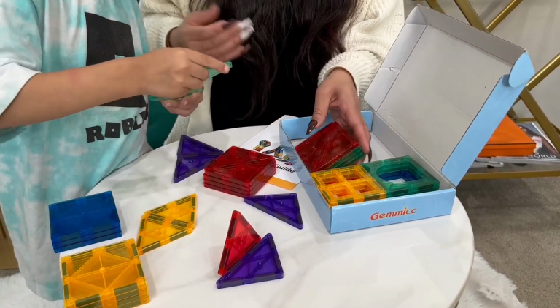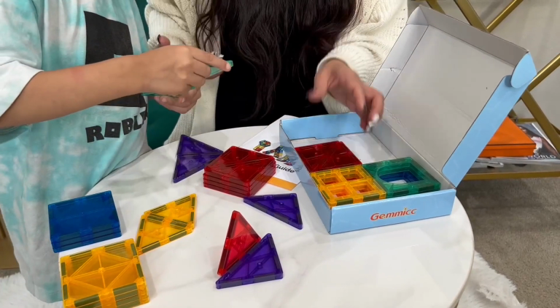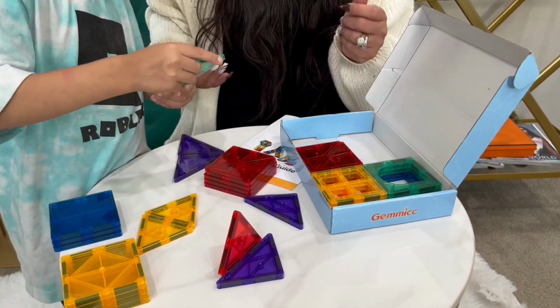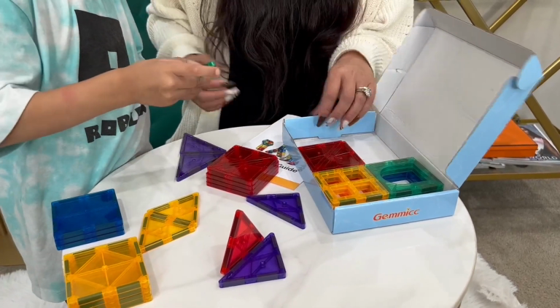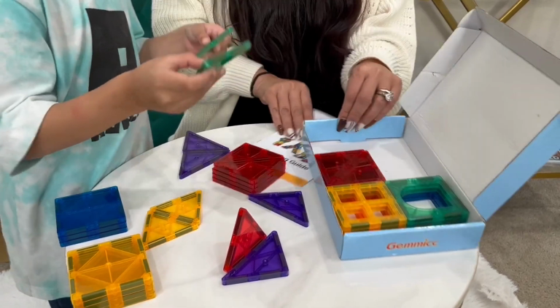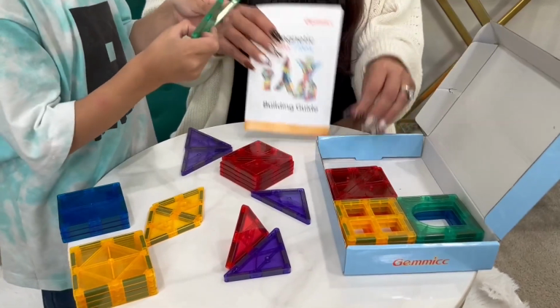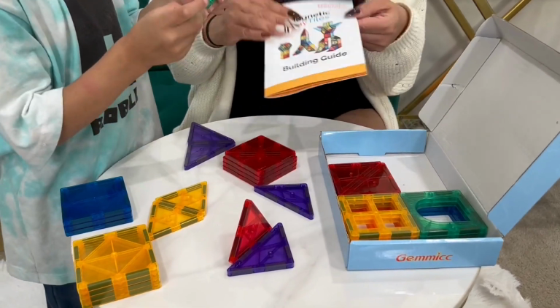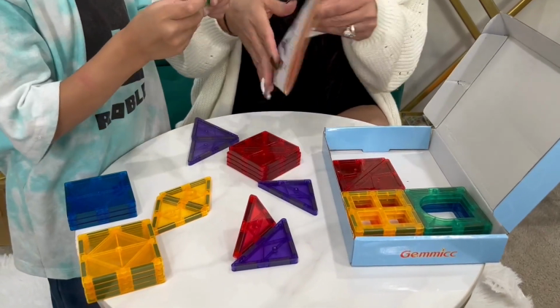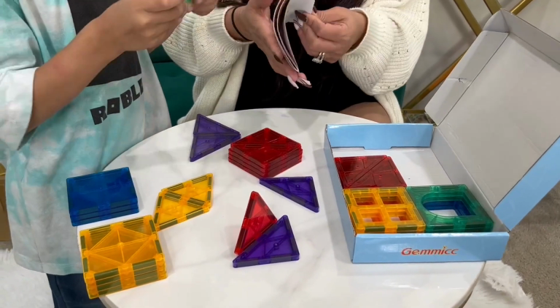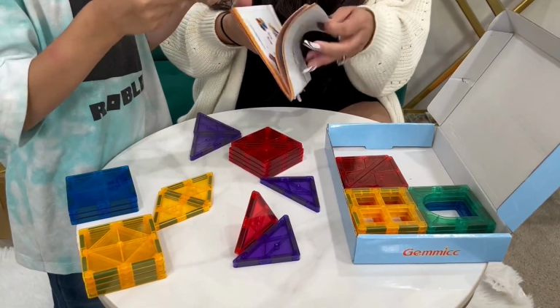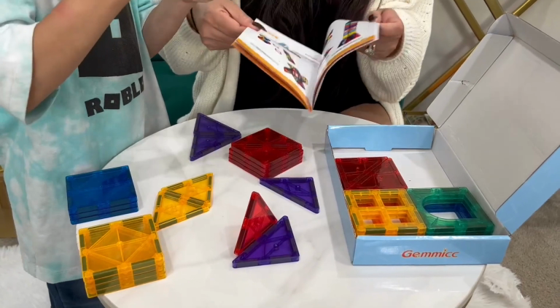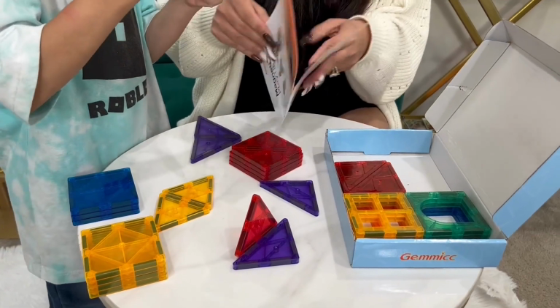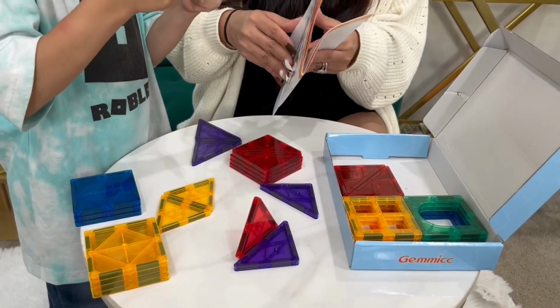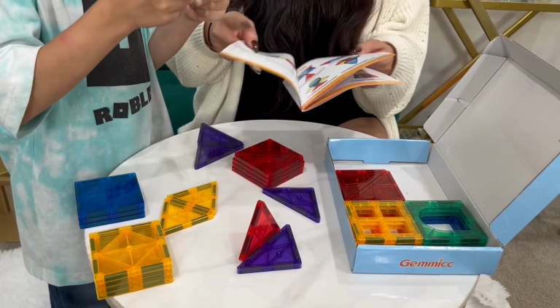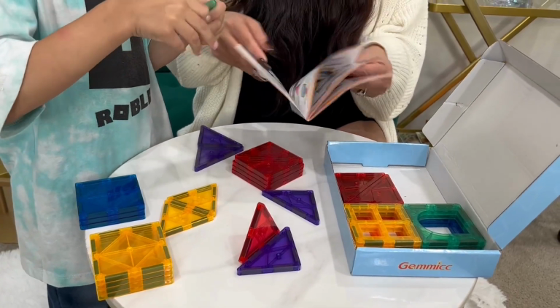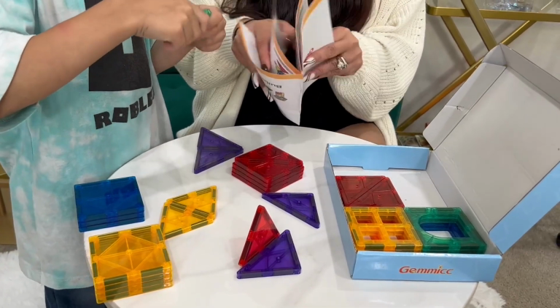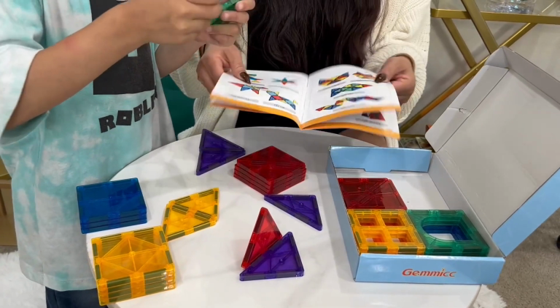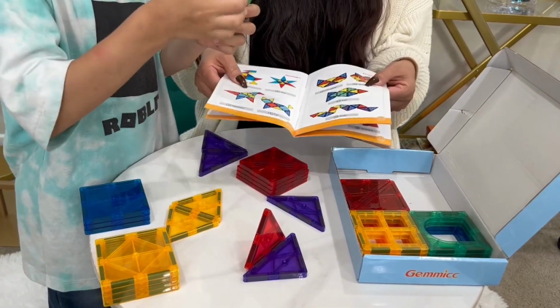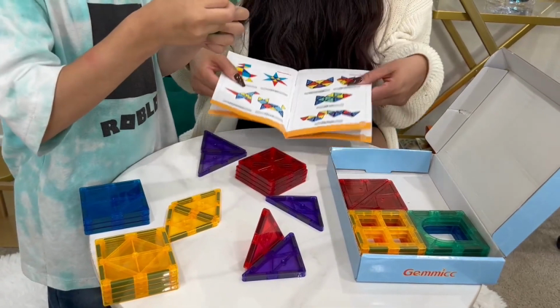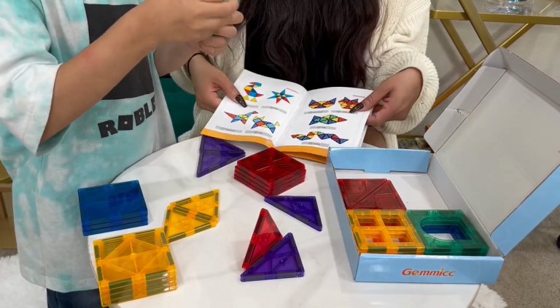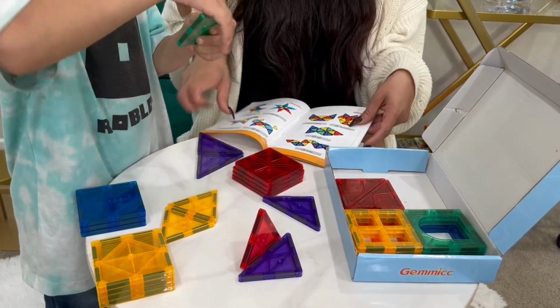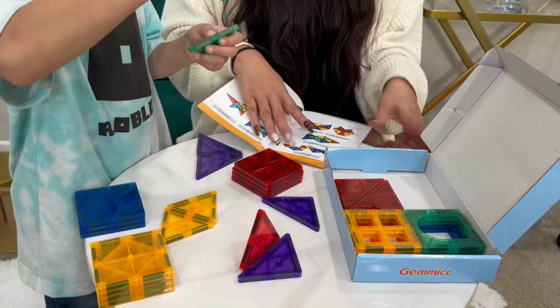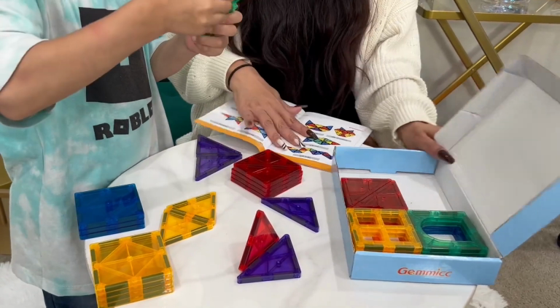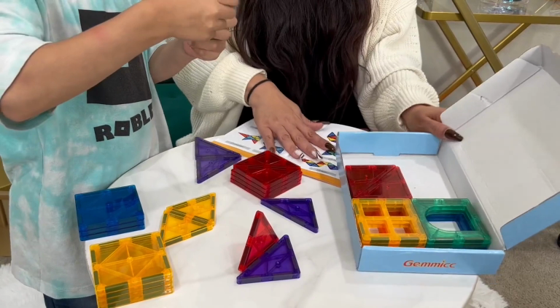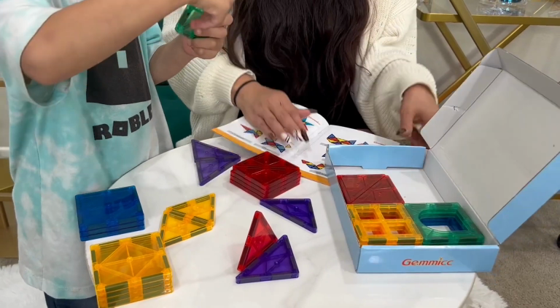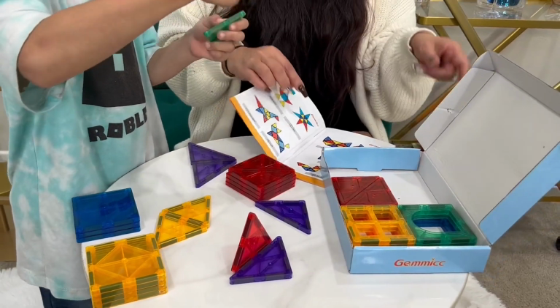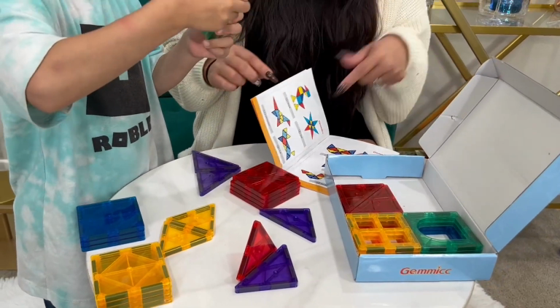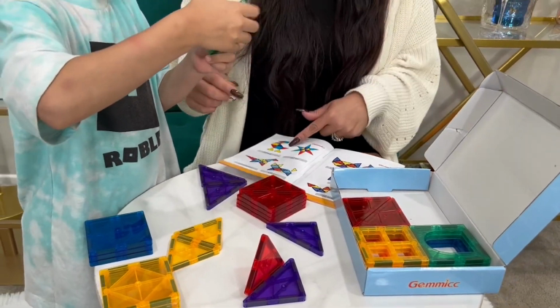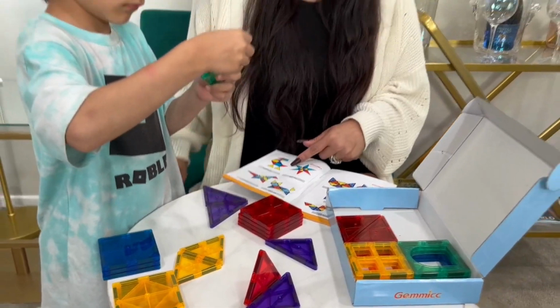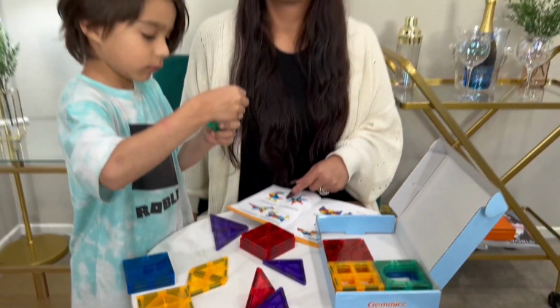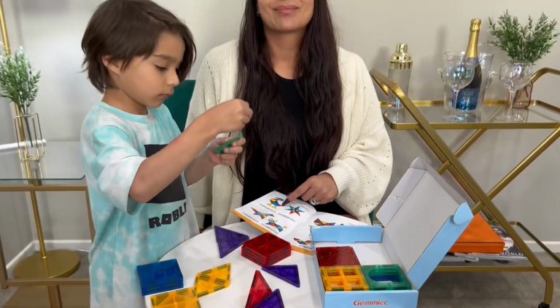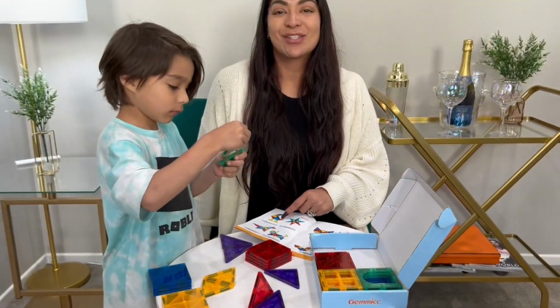How do you like it? Yeah, it's fun. These are super cool. So we're going to continue to build the cat head. Enjoy!